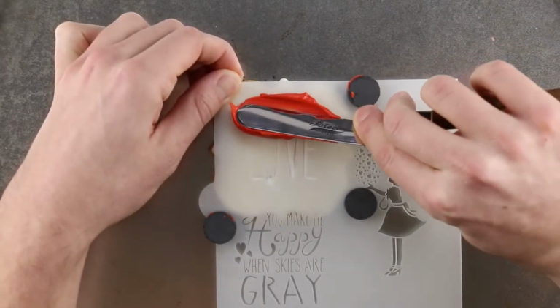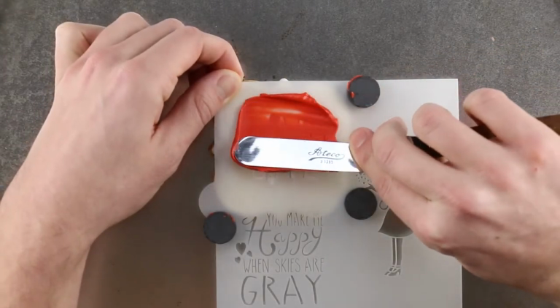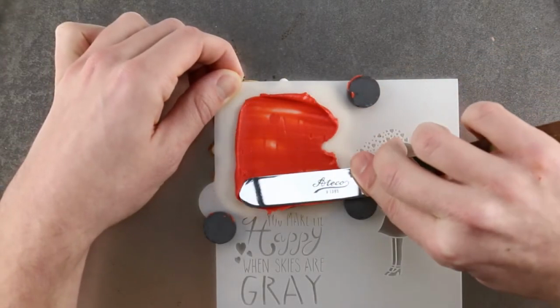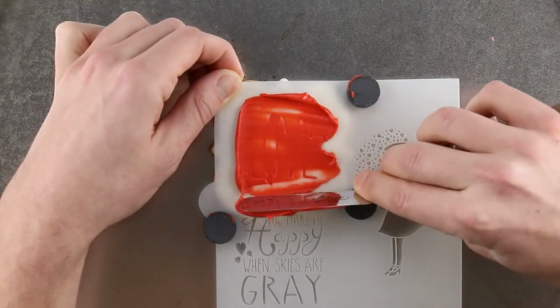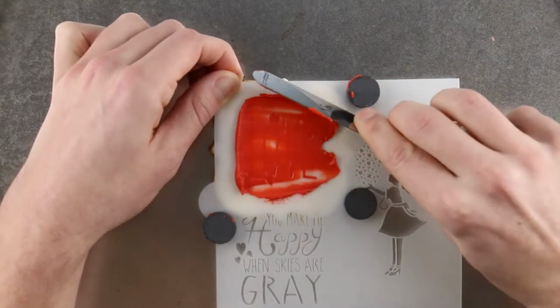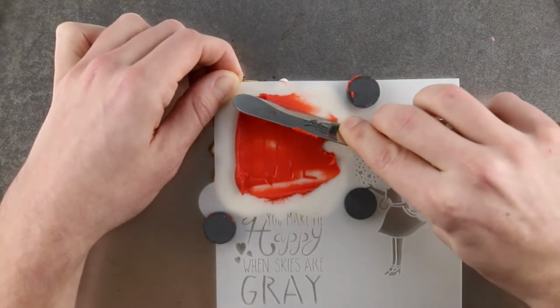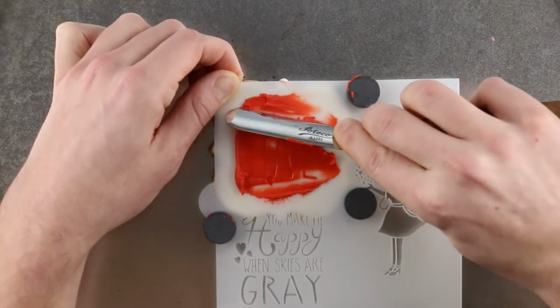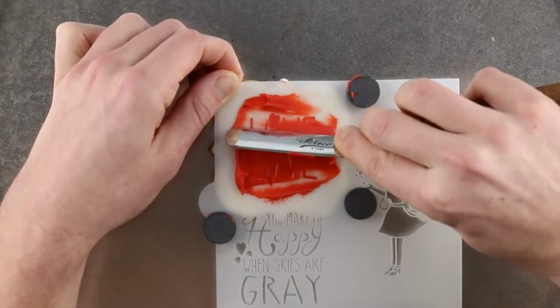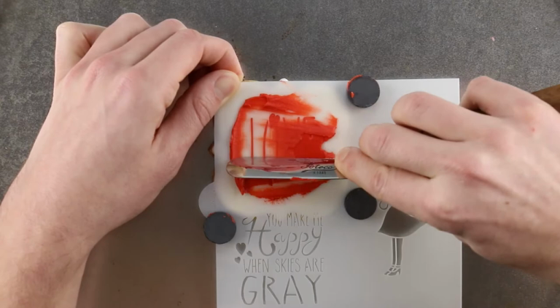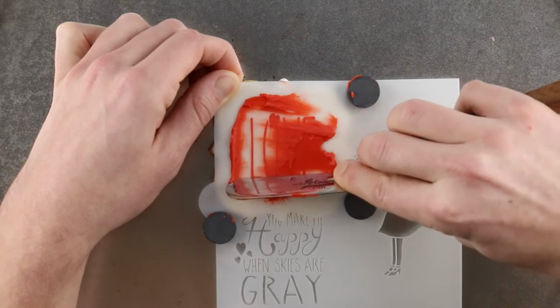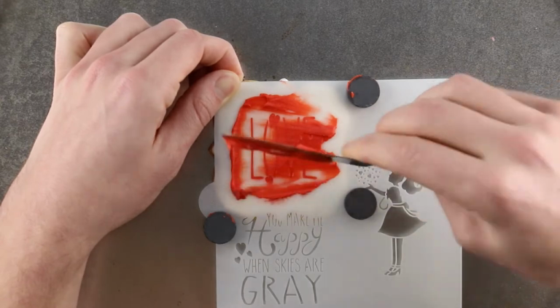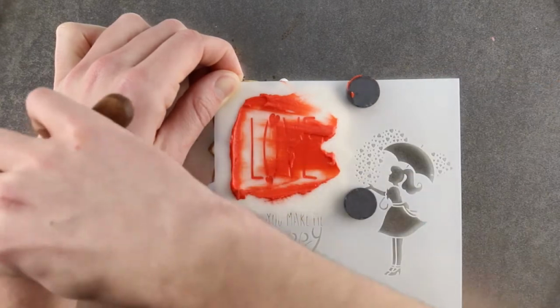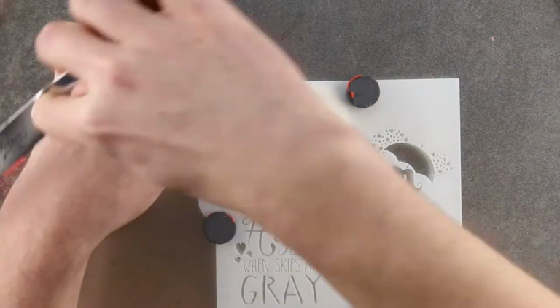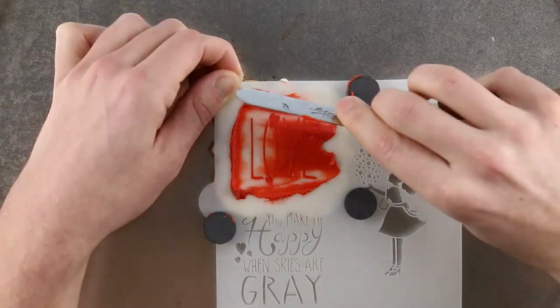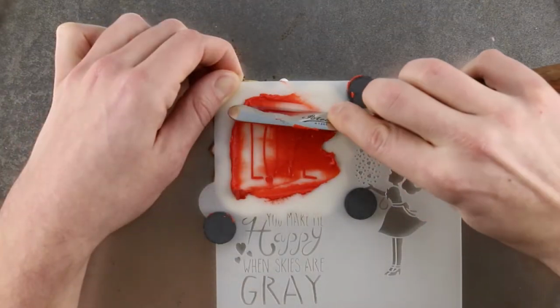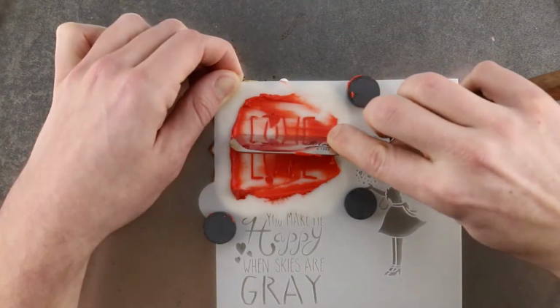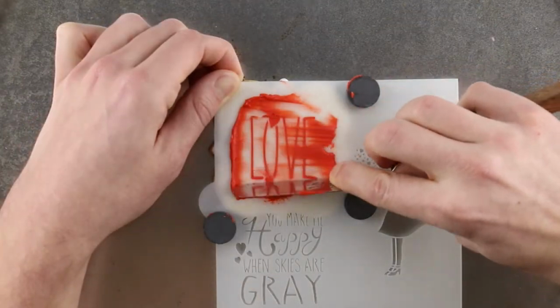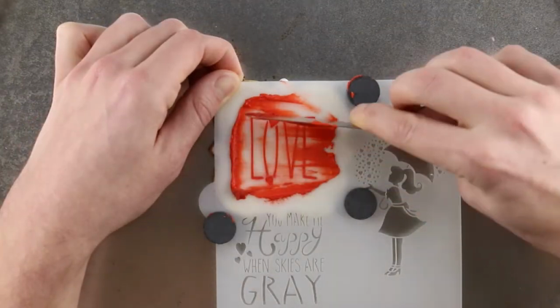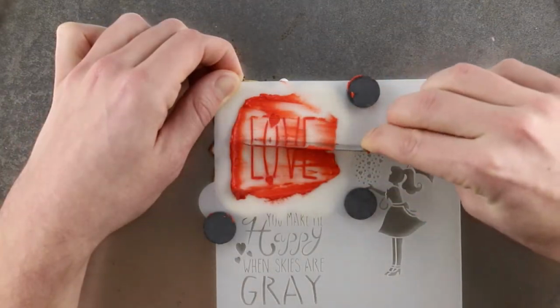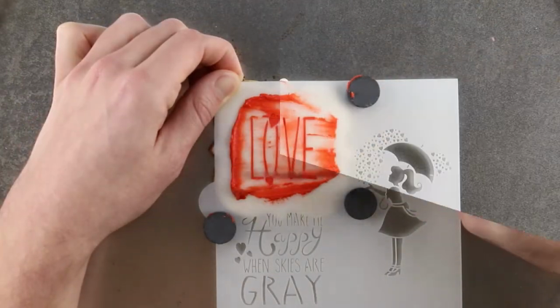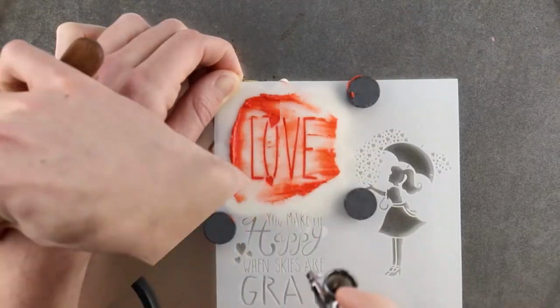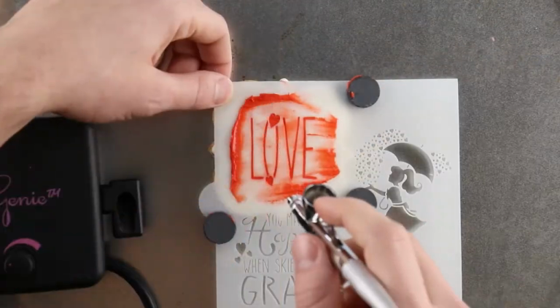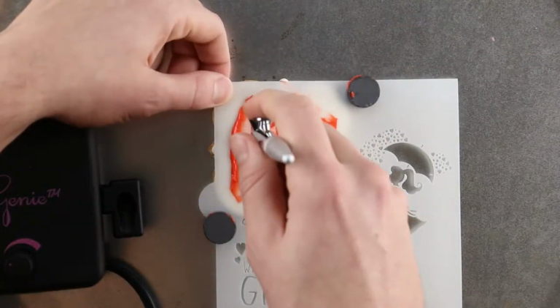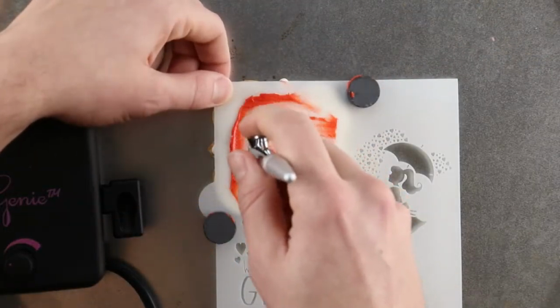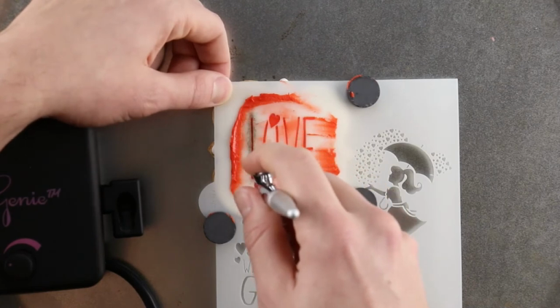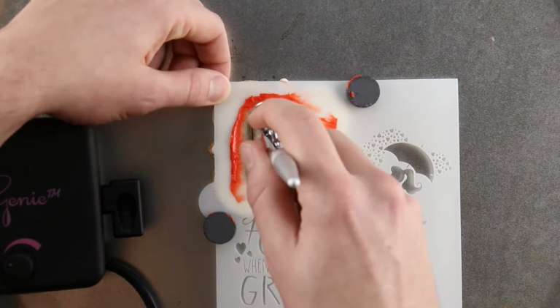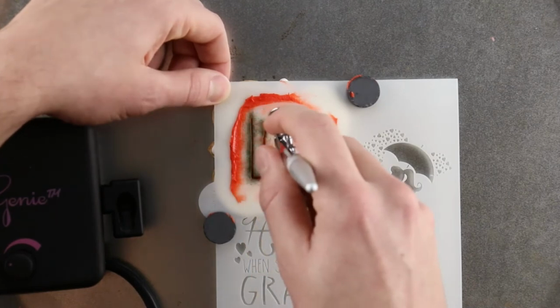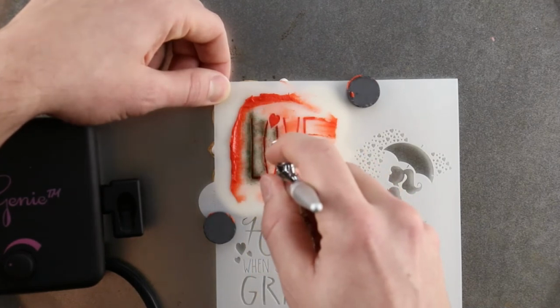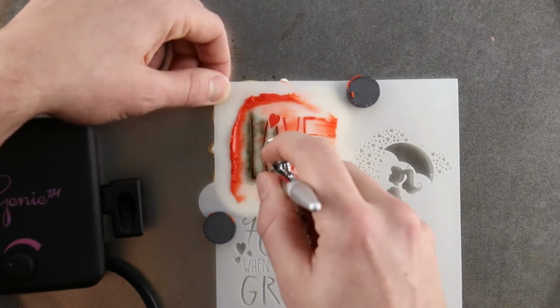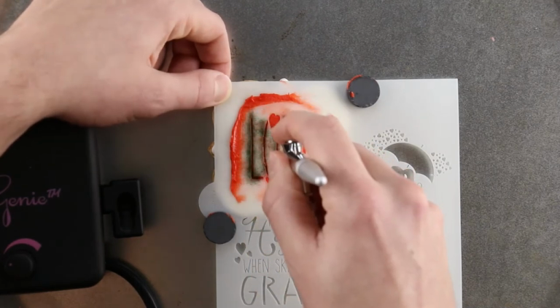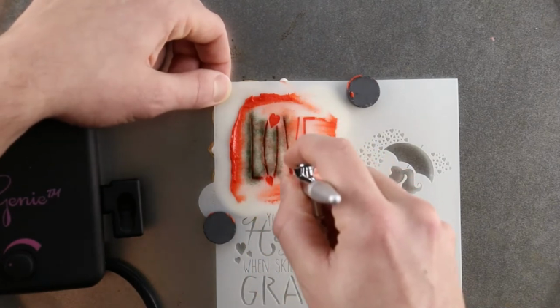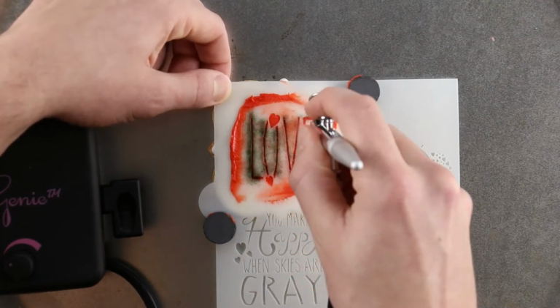Repeat for each design by lining up the stencil, placing the cookie magnets, and spreading the royal icing through. Then just airbrush a coat of food coloring and lift off the cookie stencil.